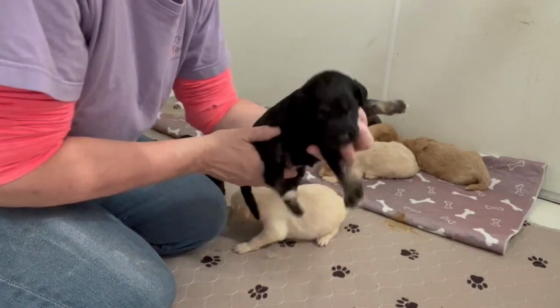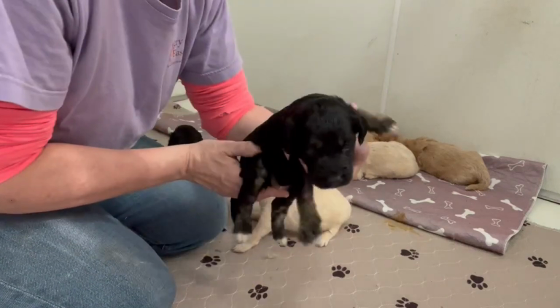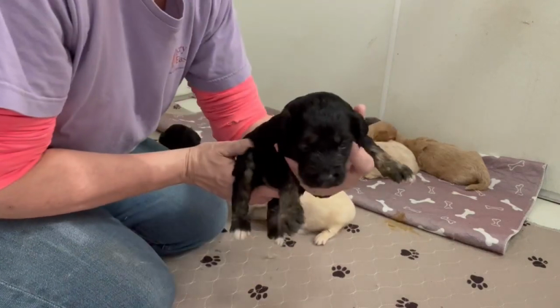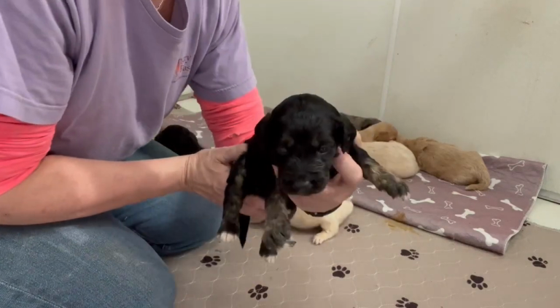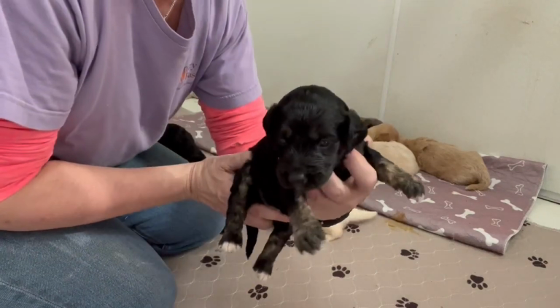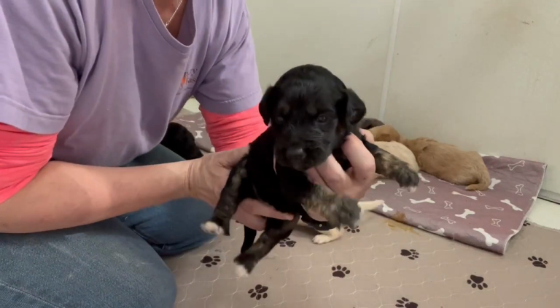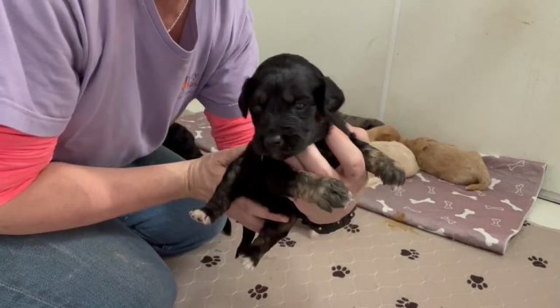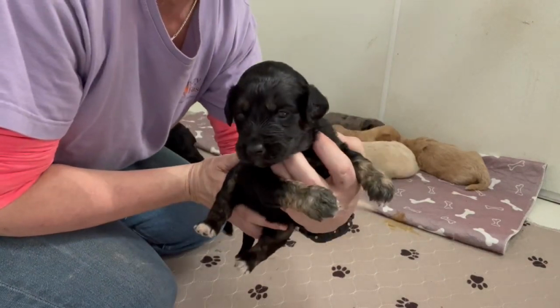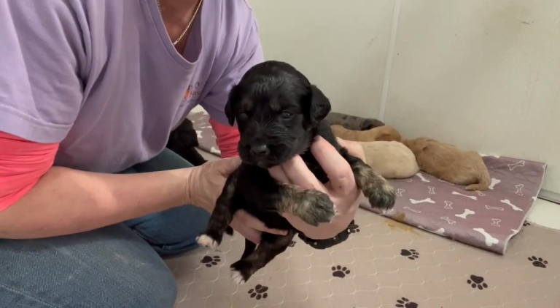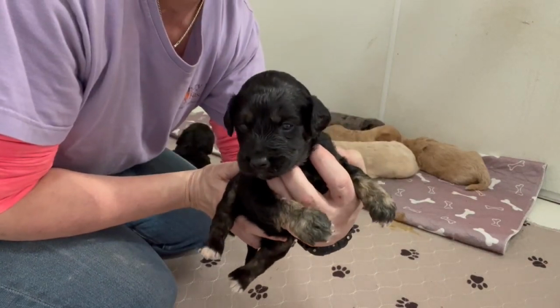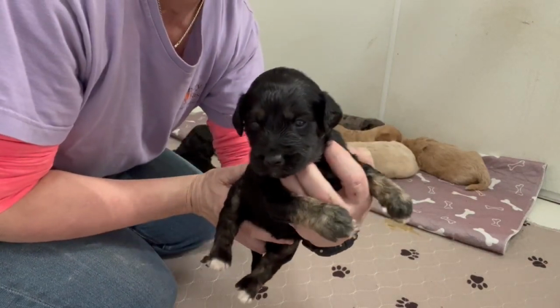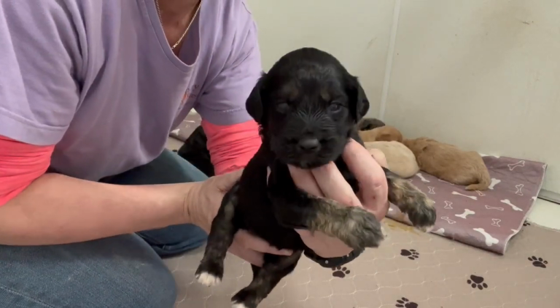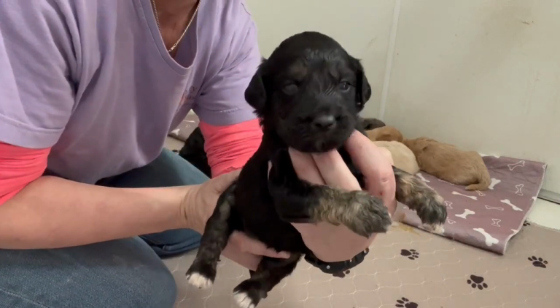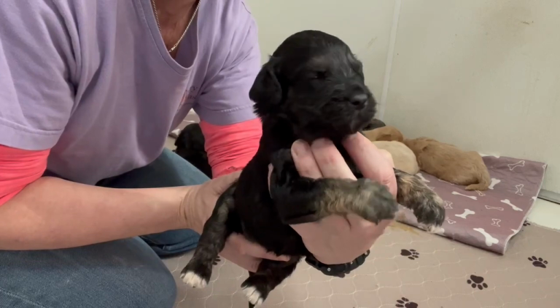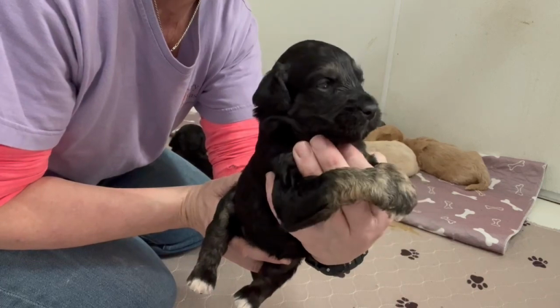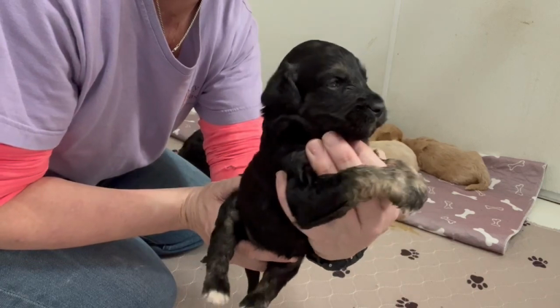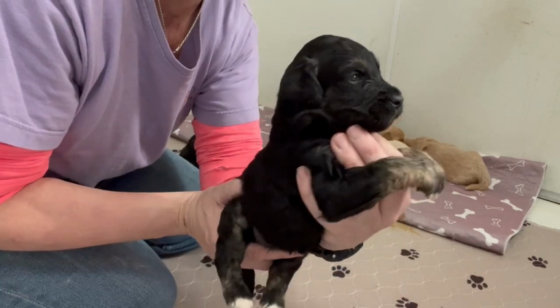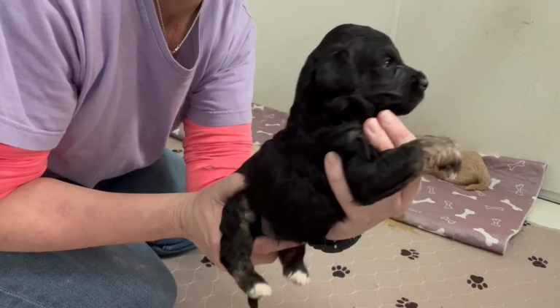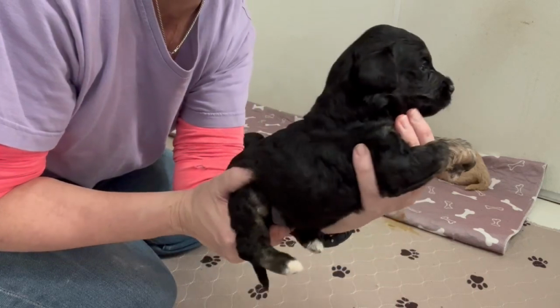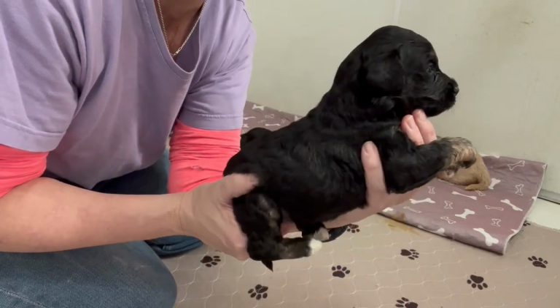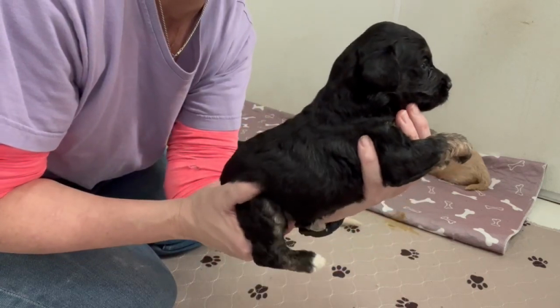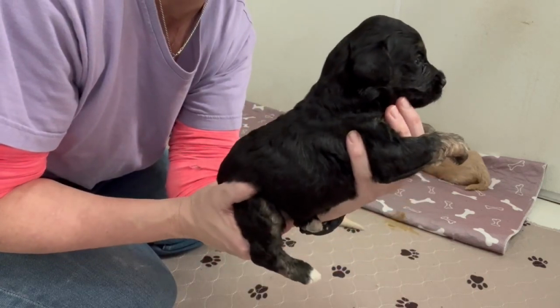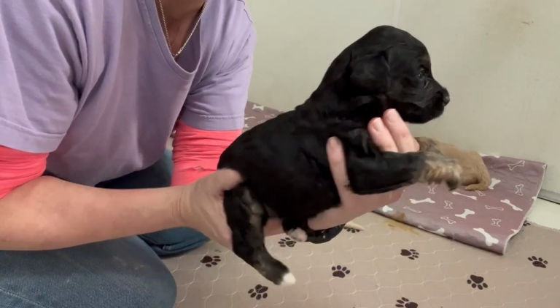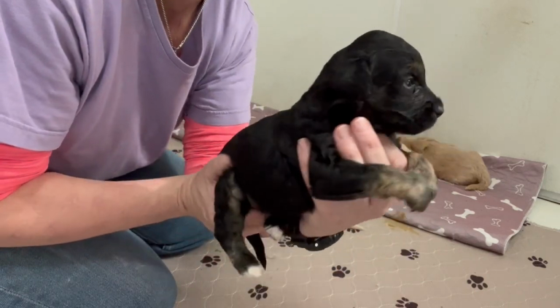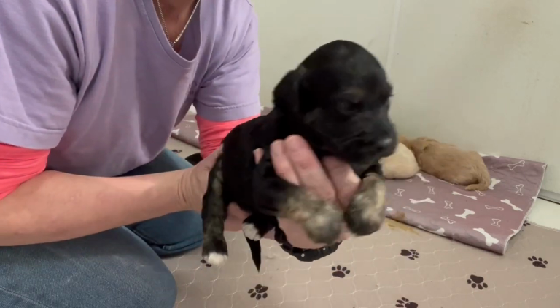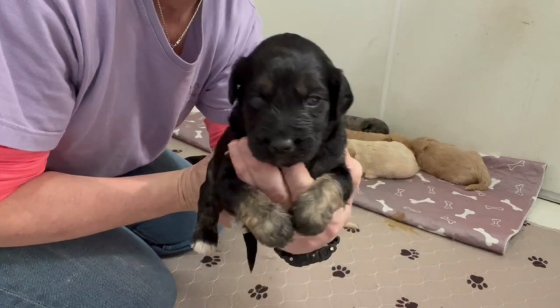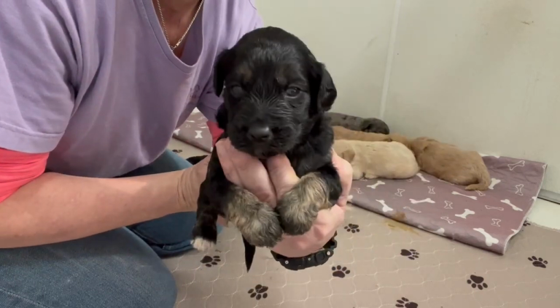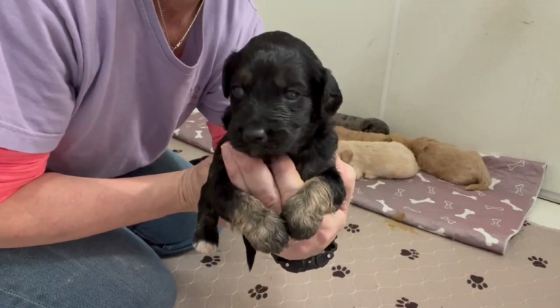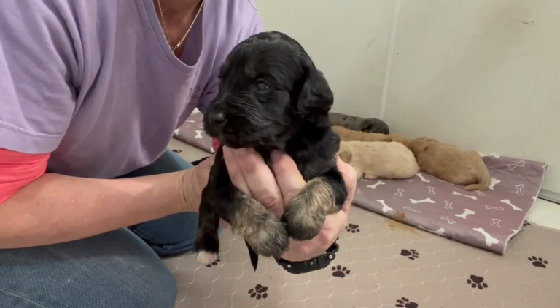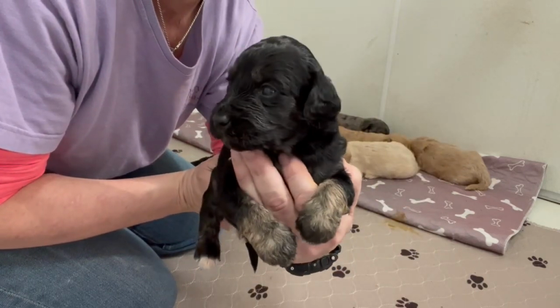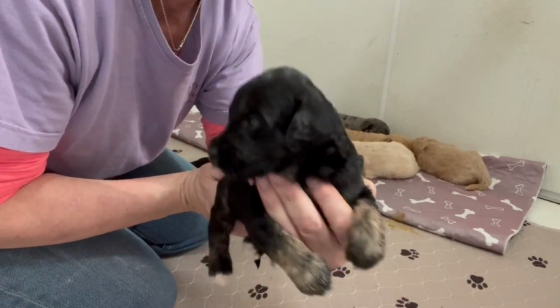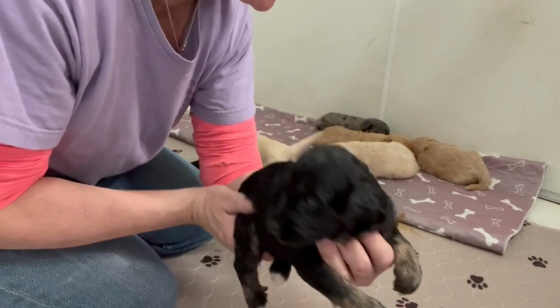This is our little phantom girl. She is beautiful. Her colors are really starting to come in now.